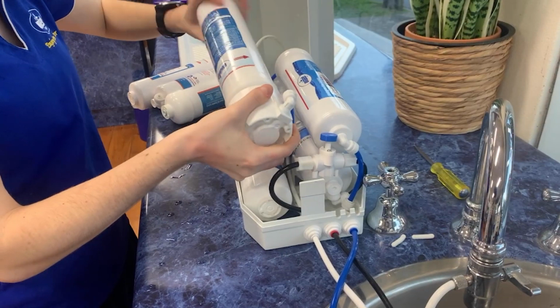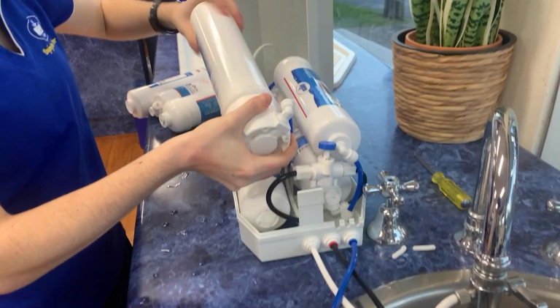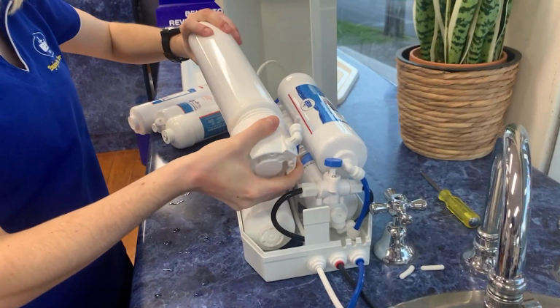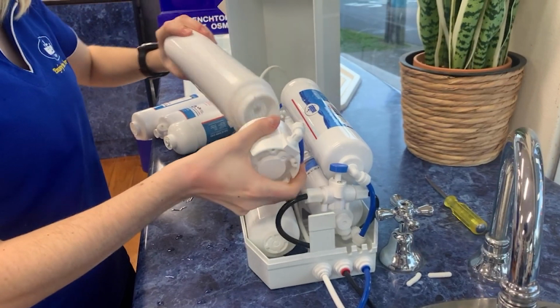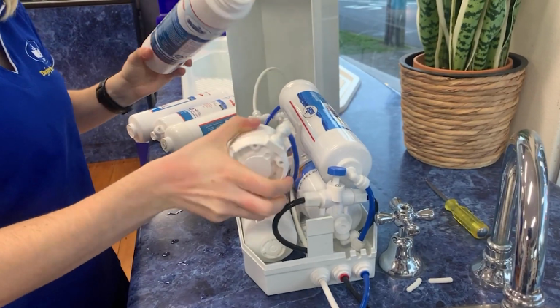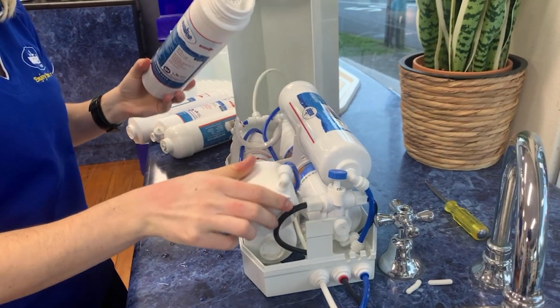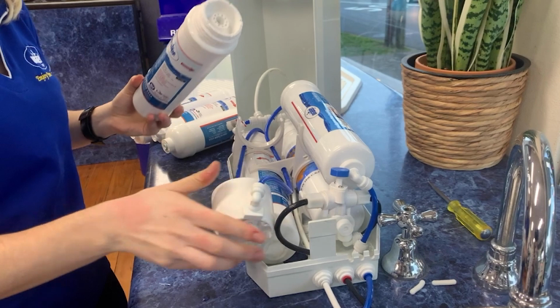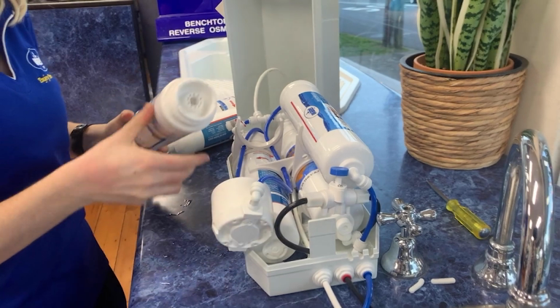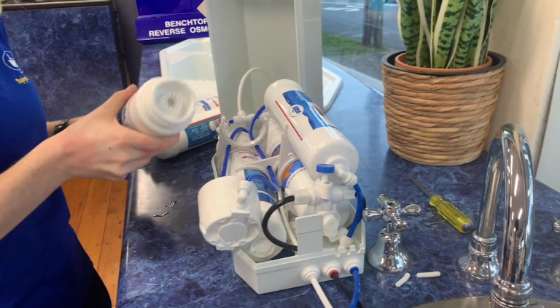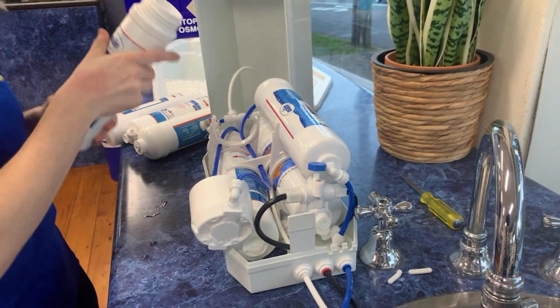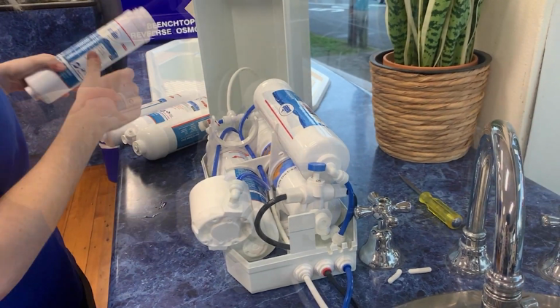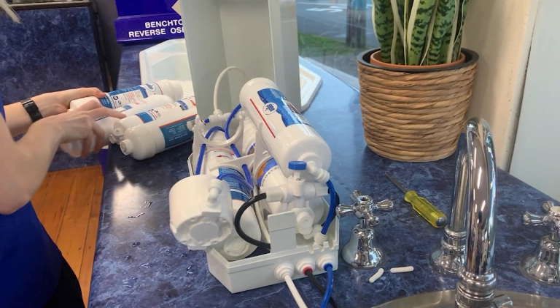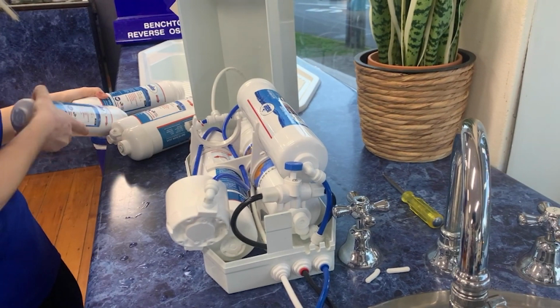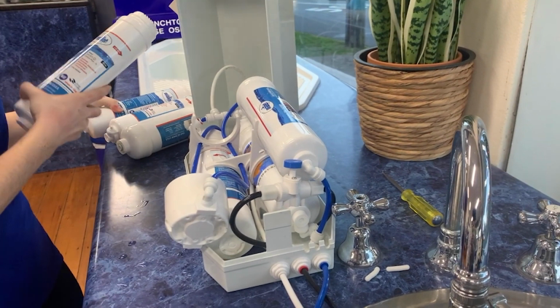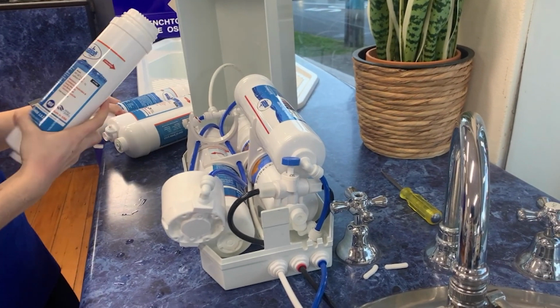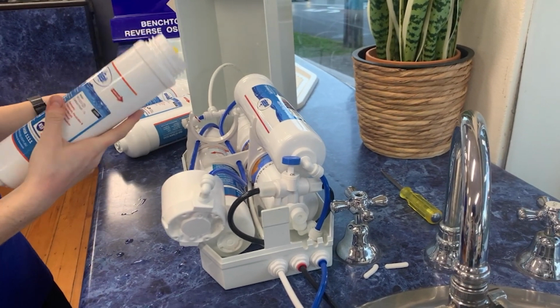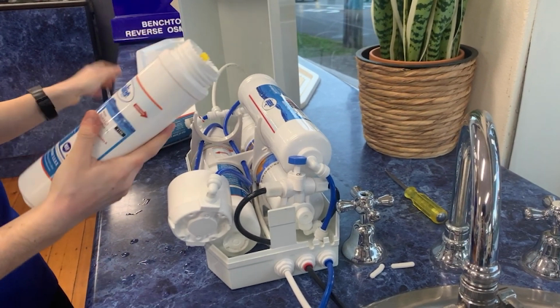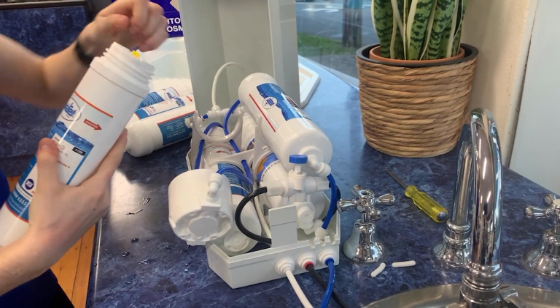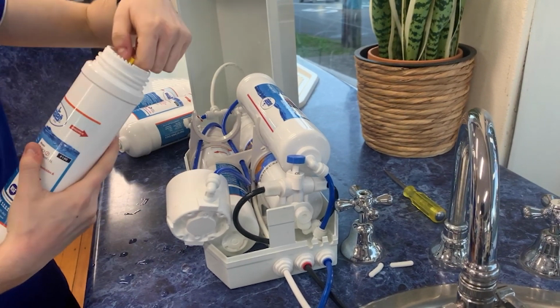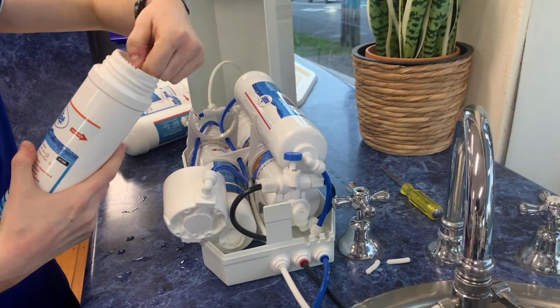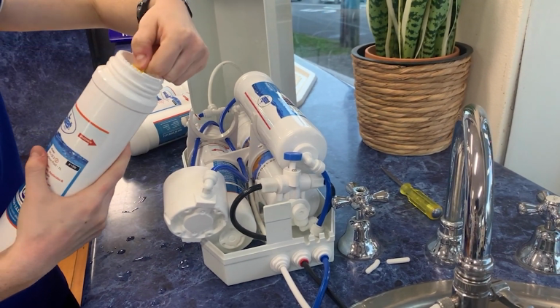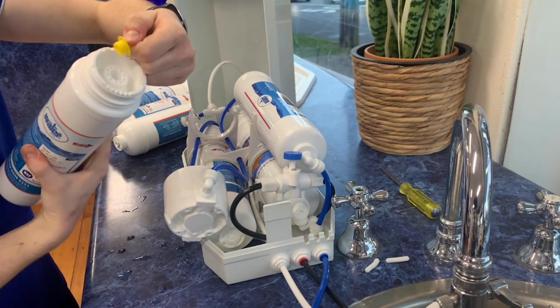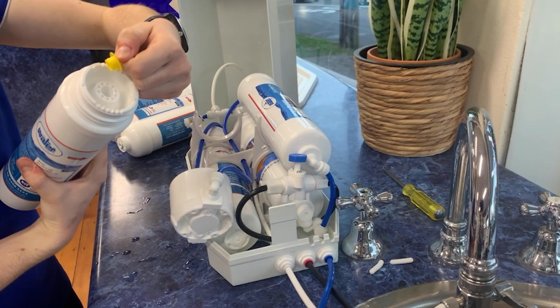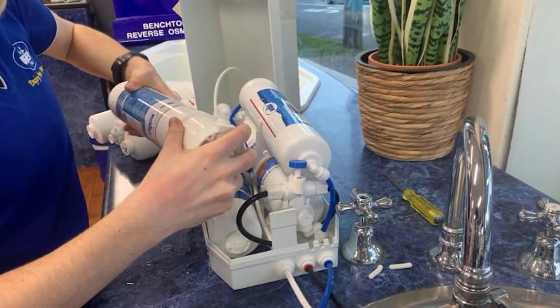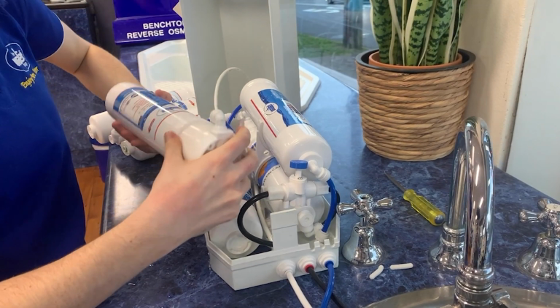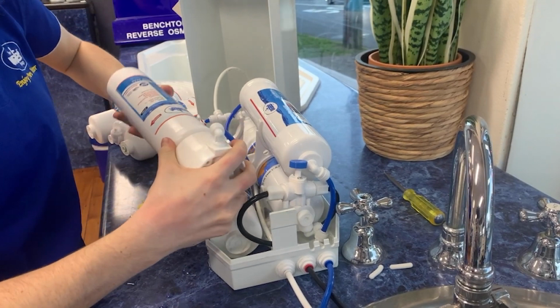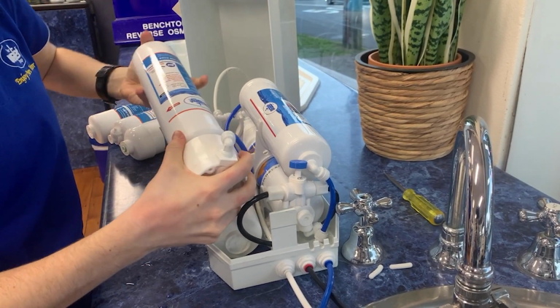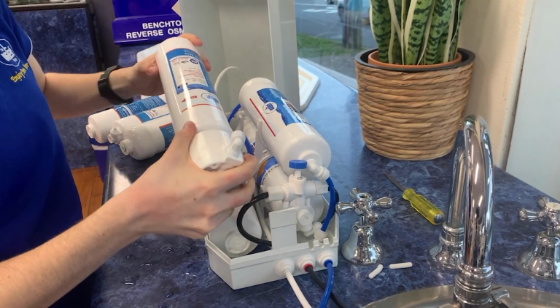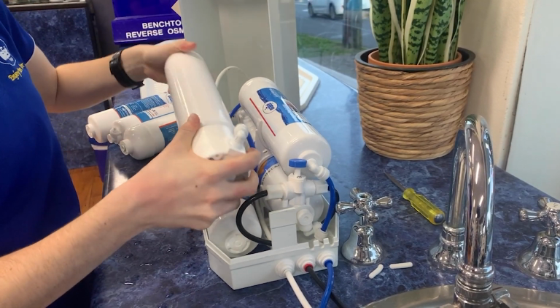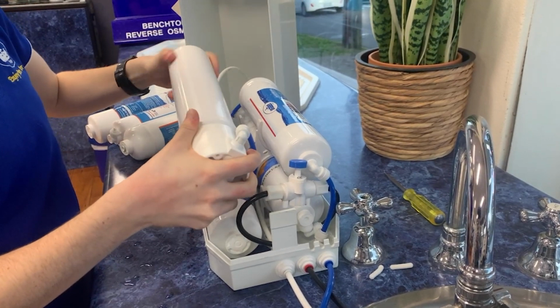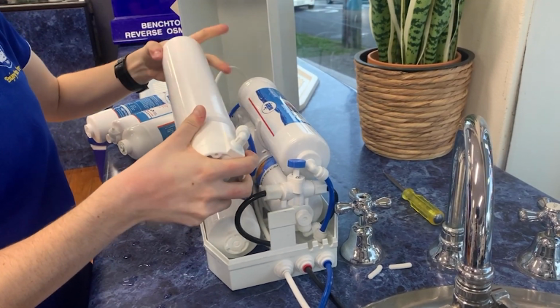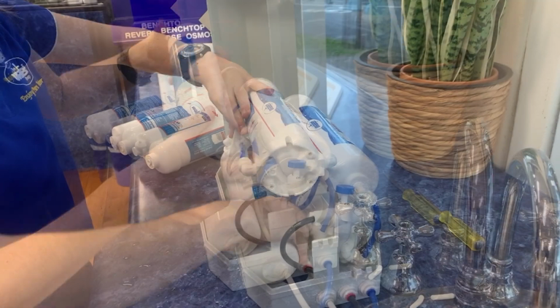I'm going to start by unscrewing the second carbon filter and just place it to the side for now. This is the new carbon filter and I'm just going to pull this yellow cap off the top and screw it into the headpiece like this.